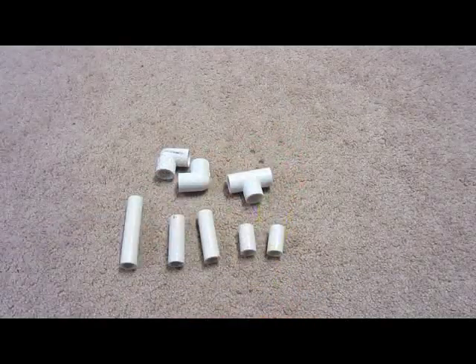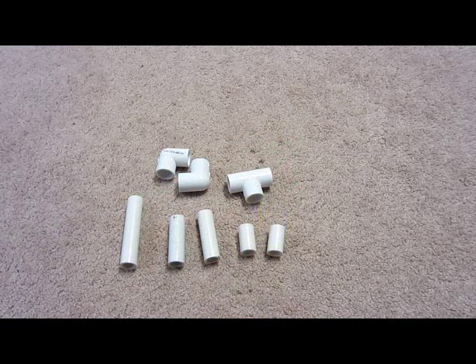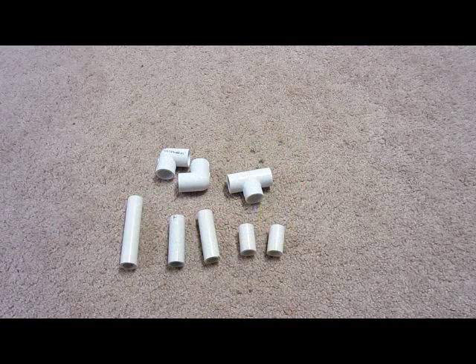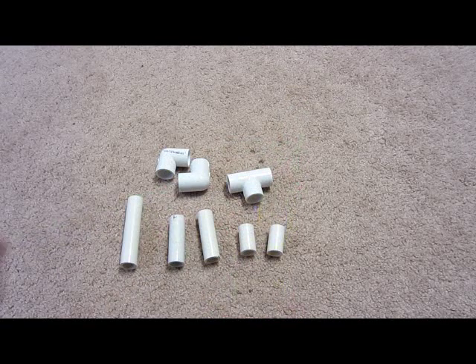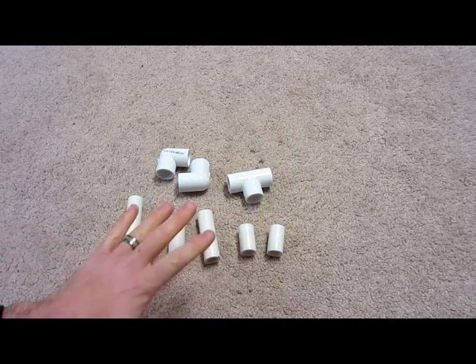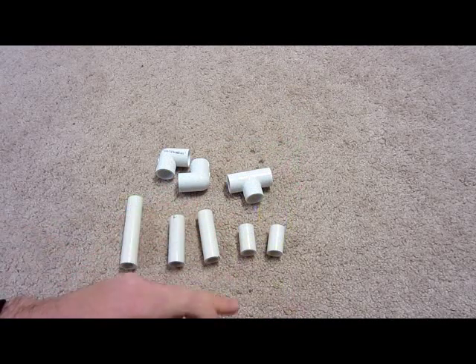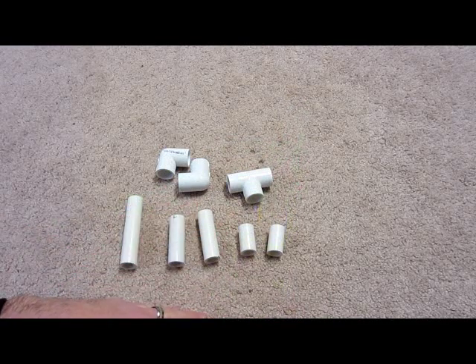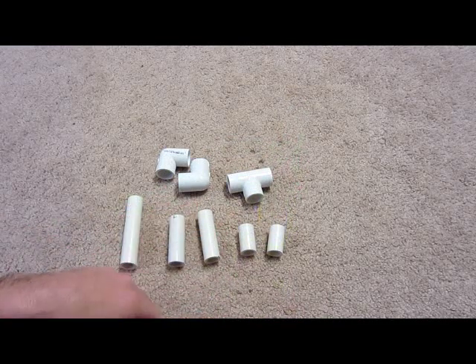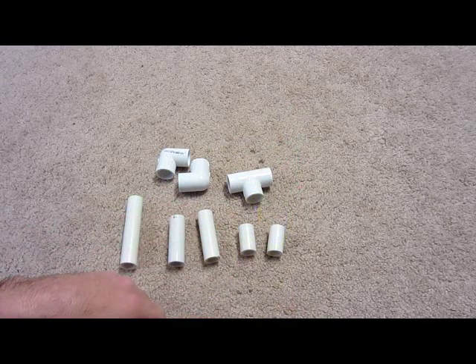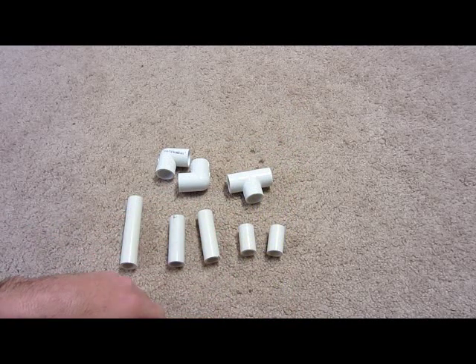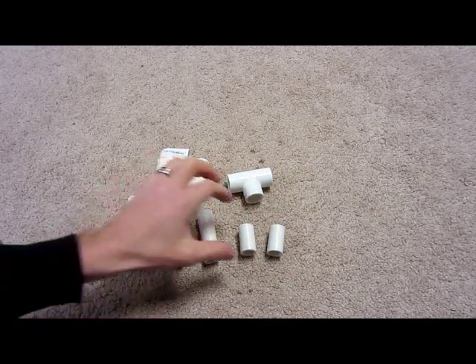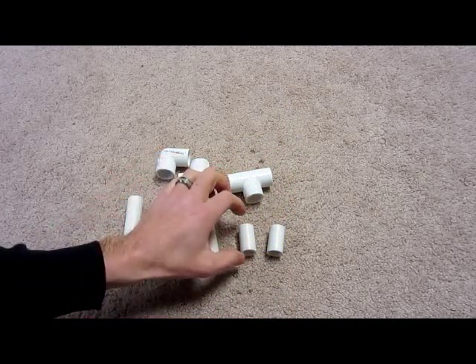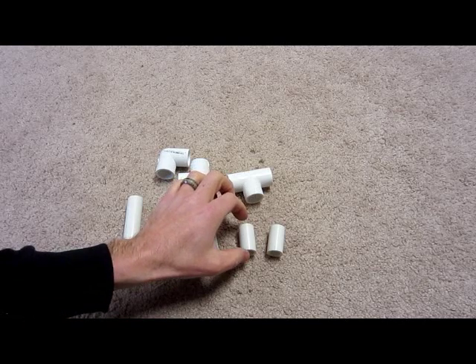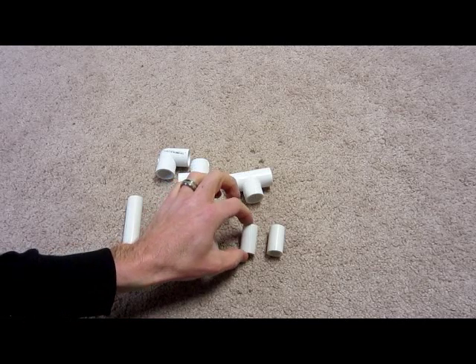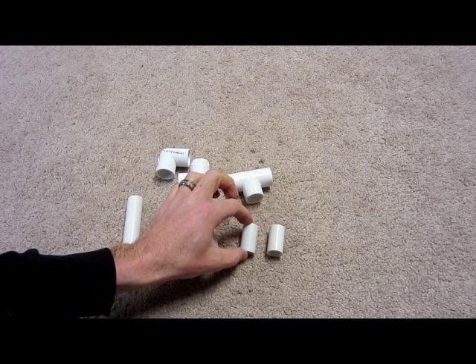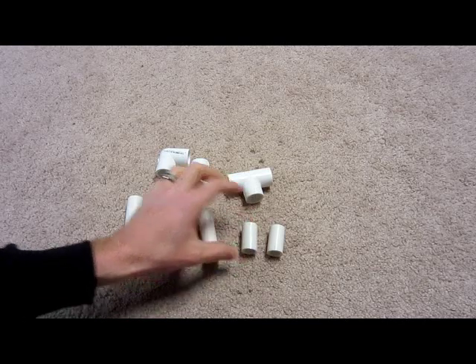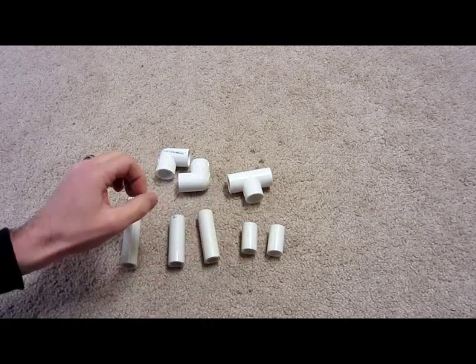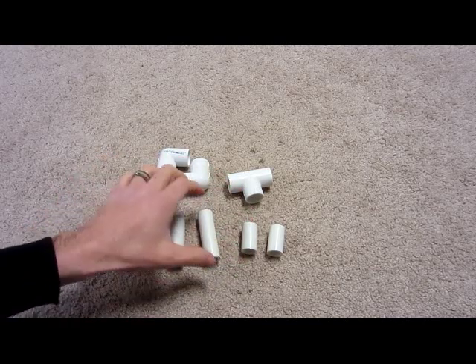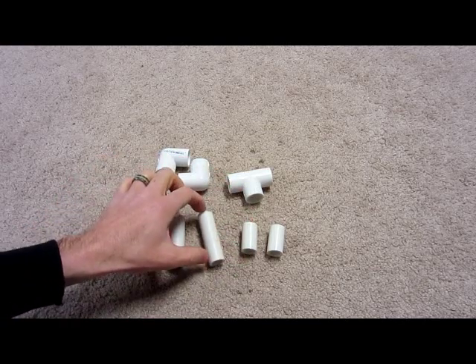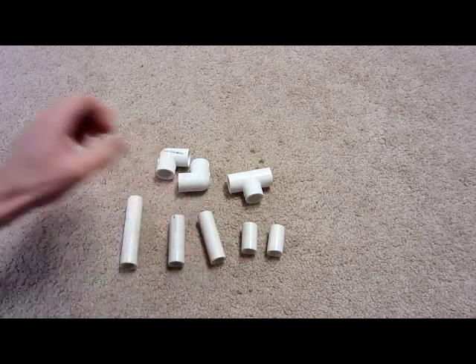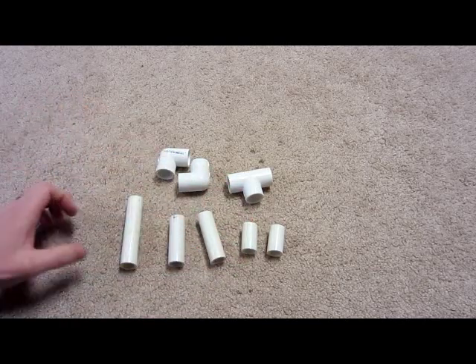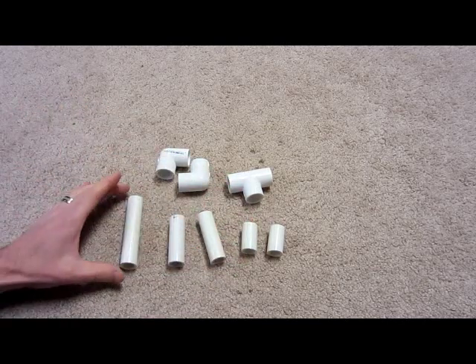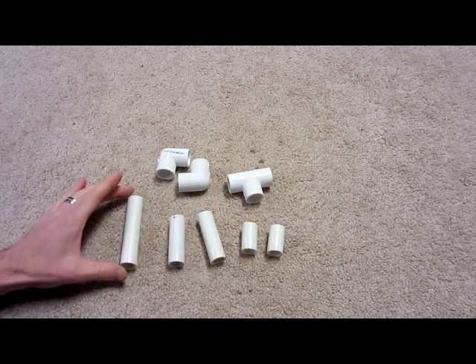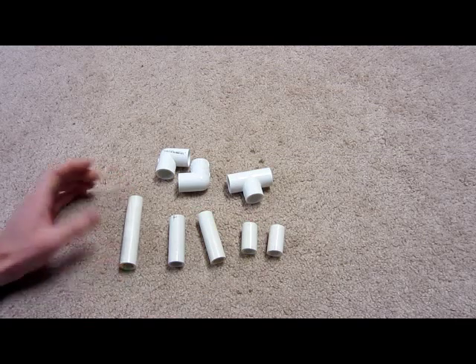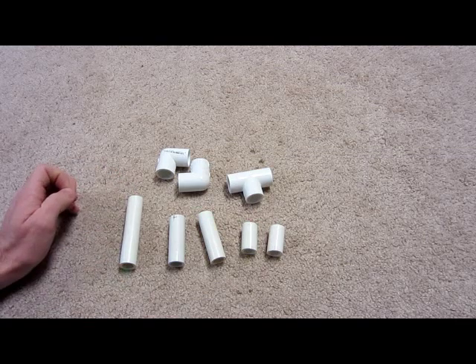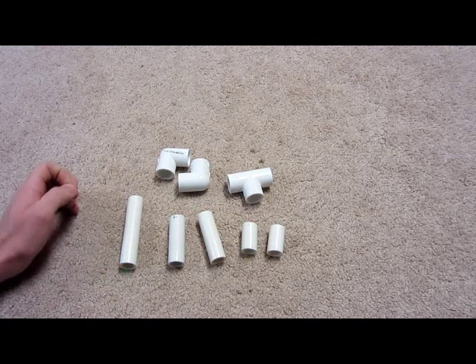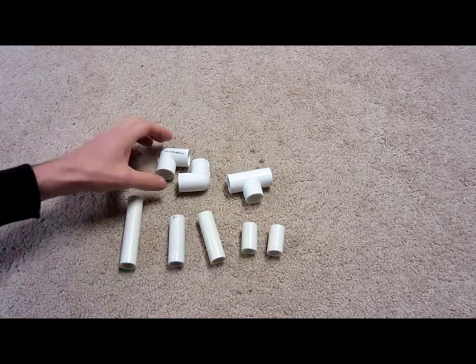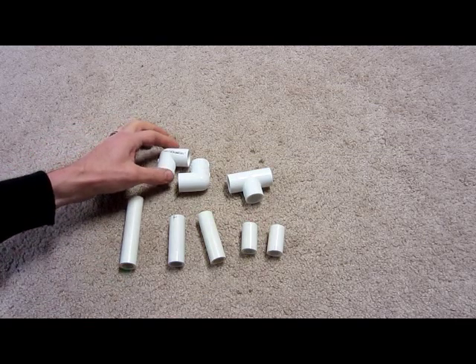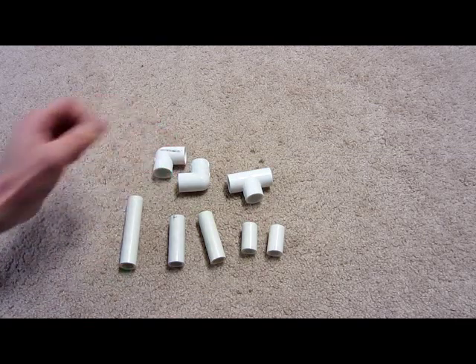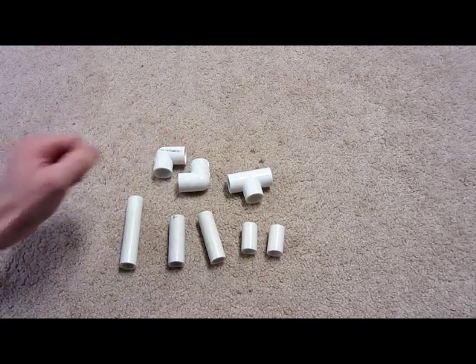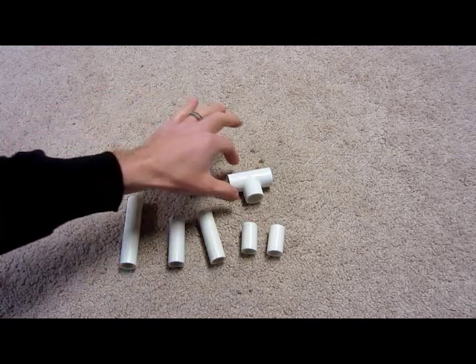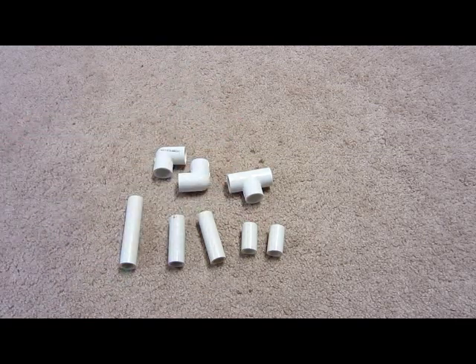Here's what you need for the base of your cannon — this is all half-inch PVC pipe. You're going to need two pieces that are one and a half inches, two that are three inches, and one that is four inches. You're also going to need two 90-degree elbows and one tee.